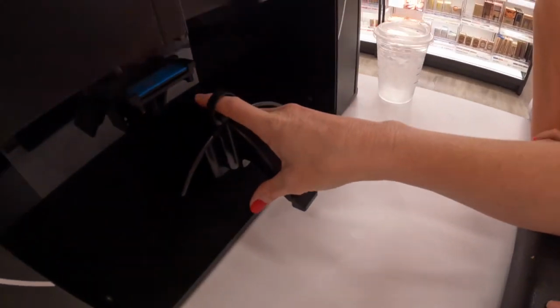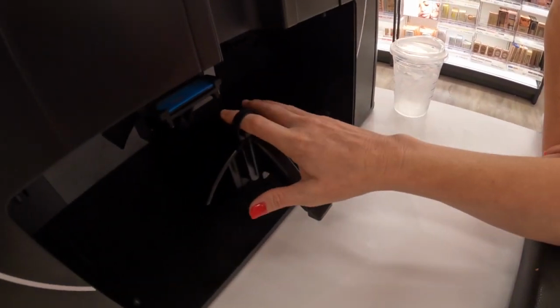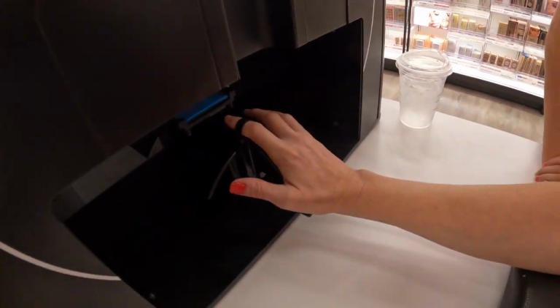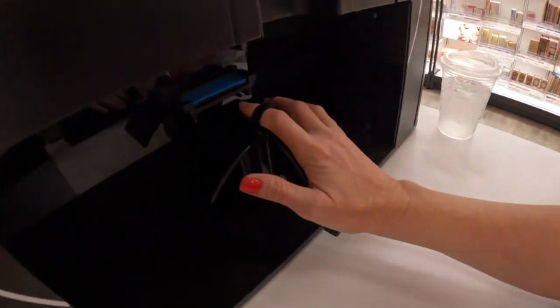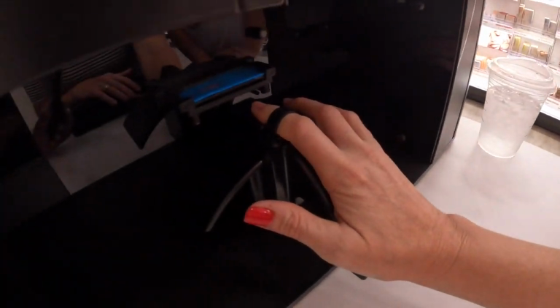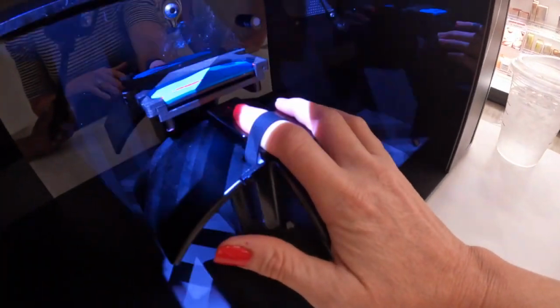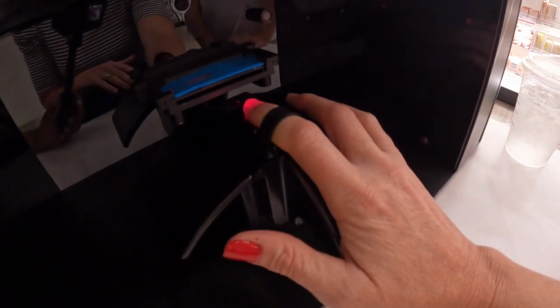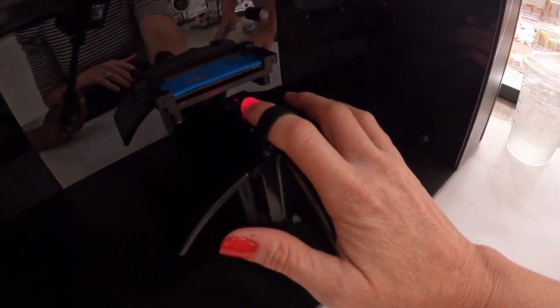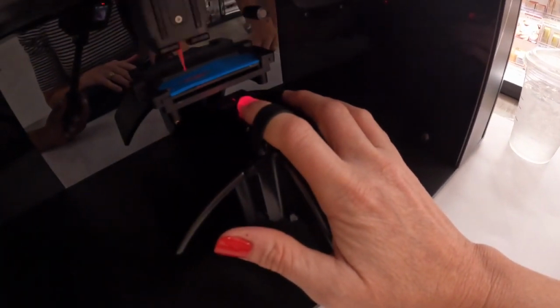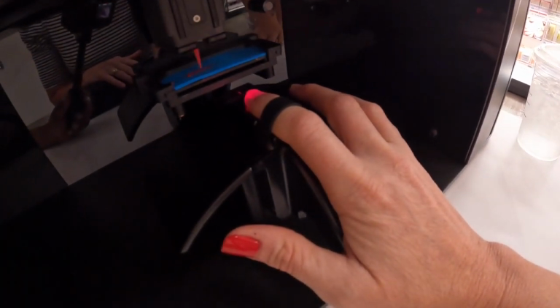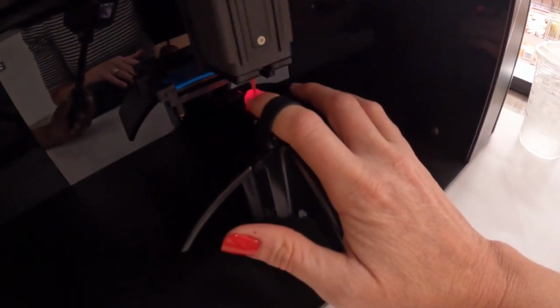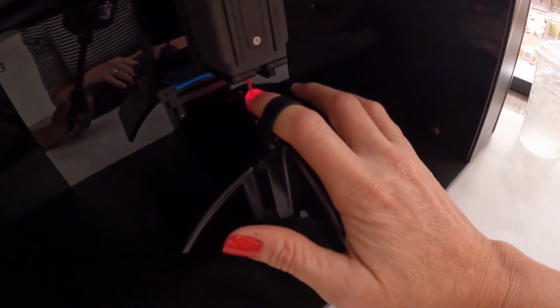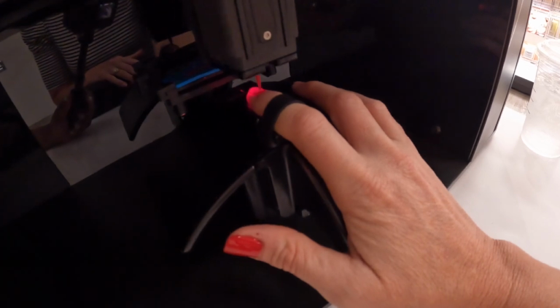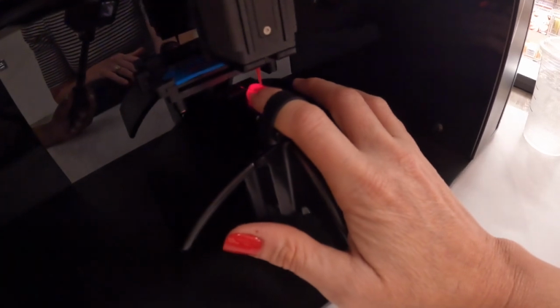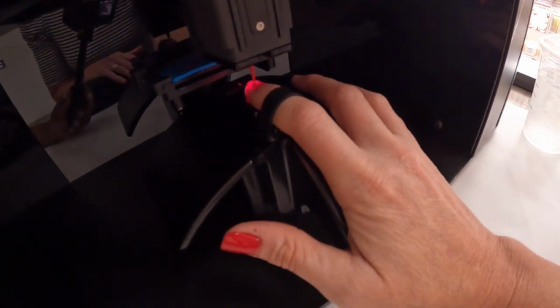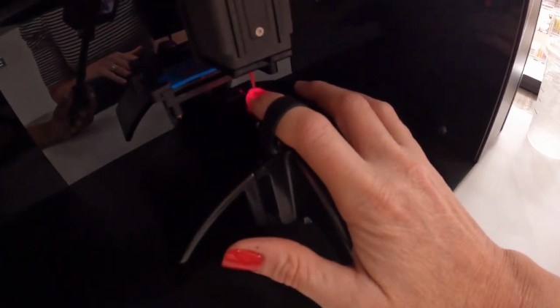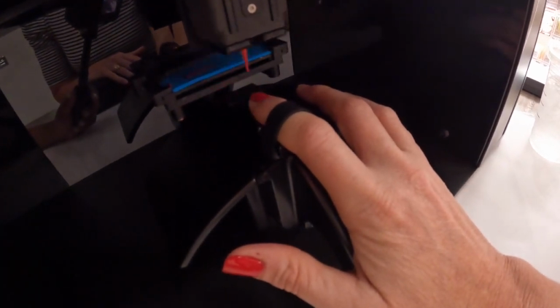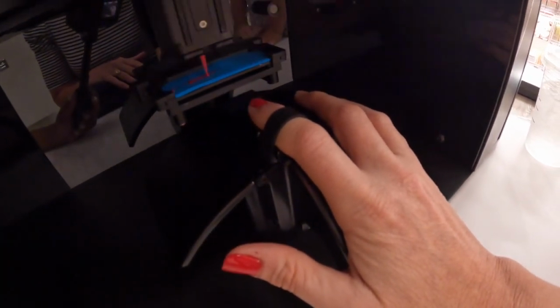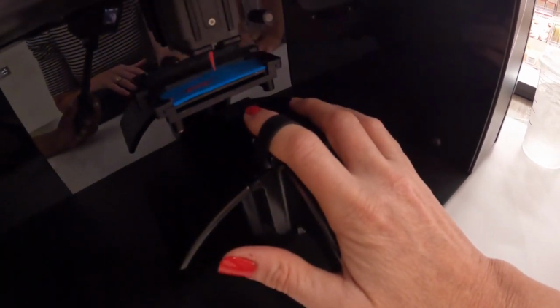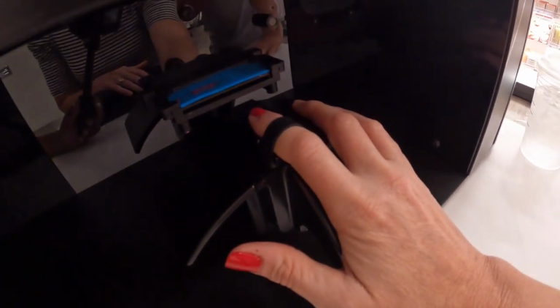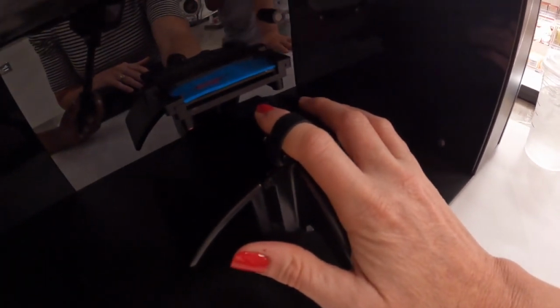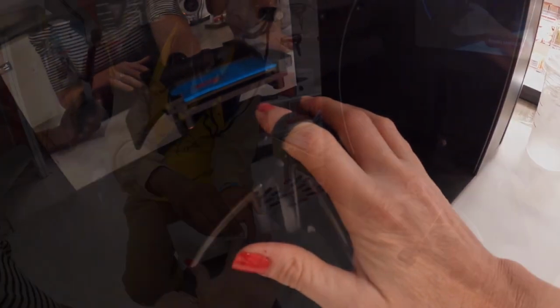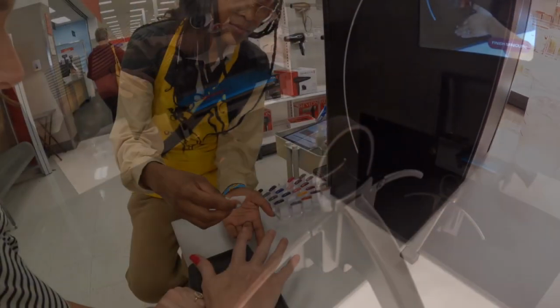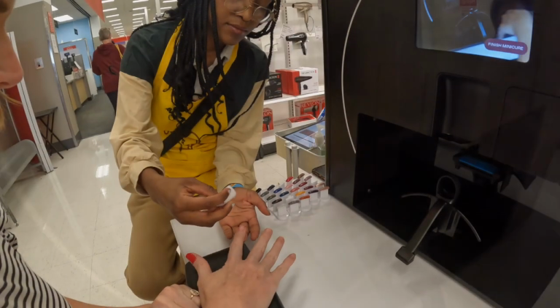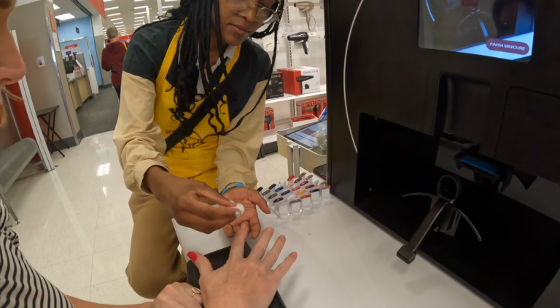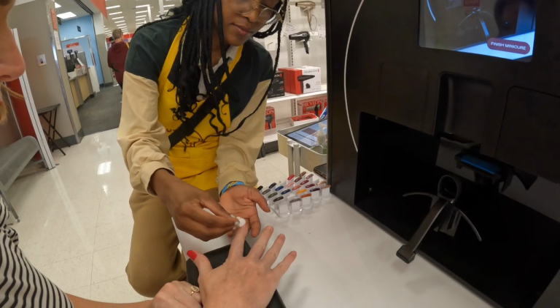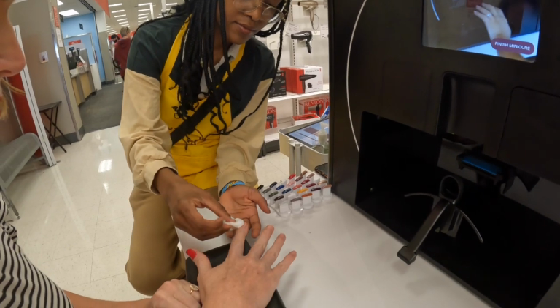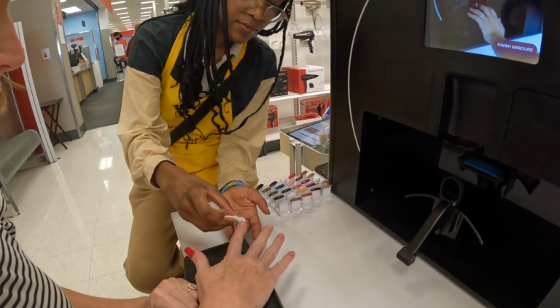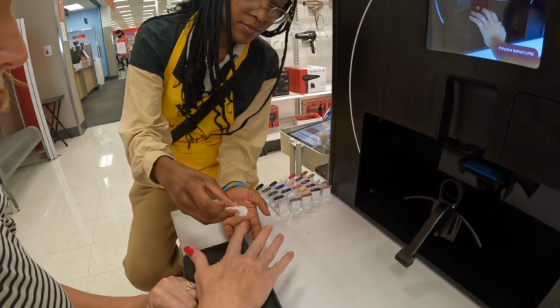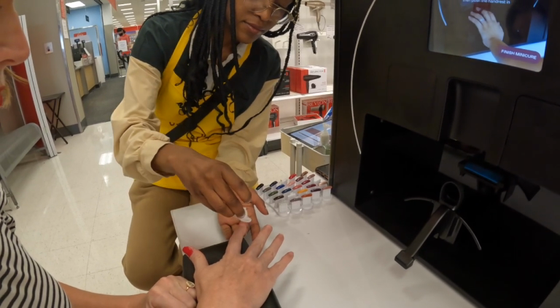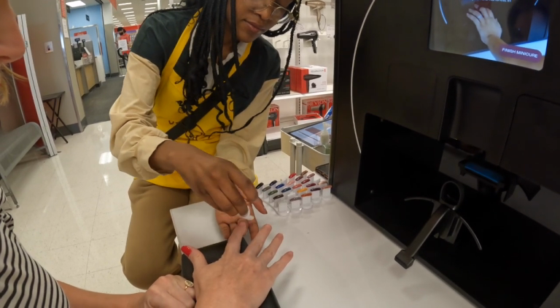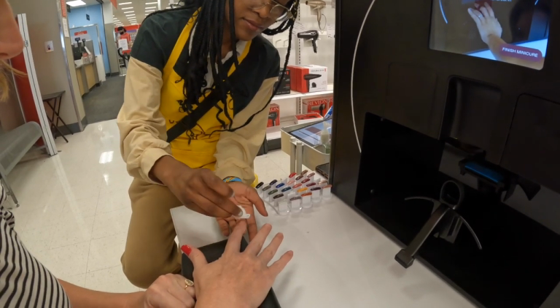The robot repeats this process for each nail, and in the event there are any smudges or incorrect applications, Angelique, my nail attendant, is there to quickly remove the polish and start the application process over again.